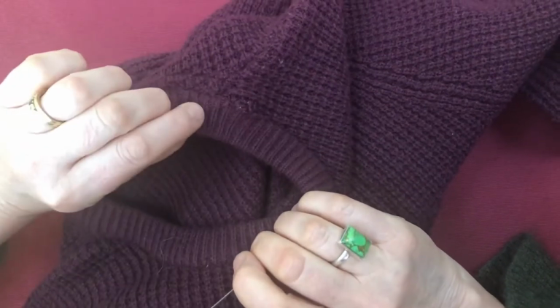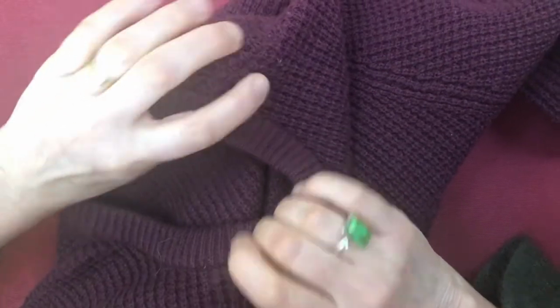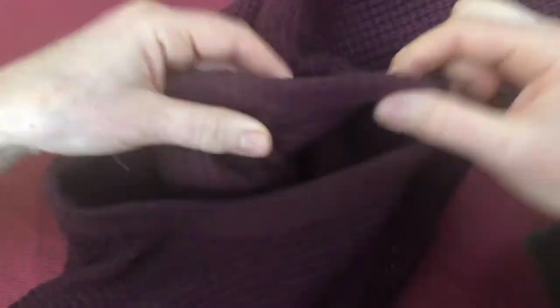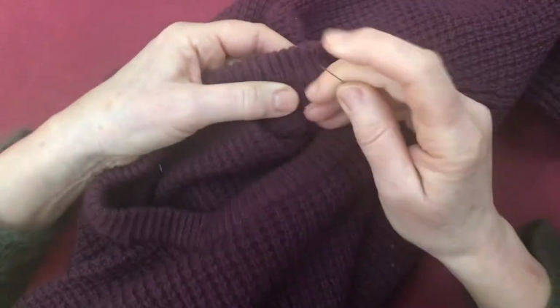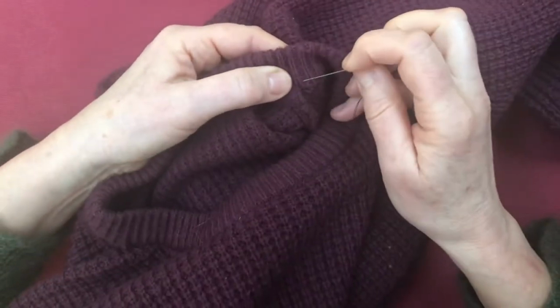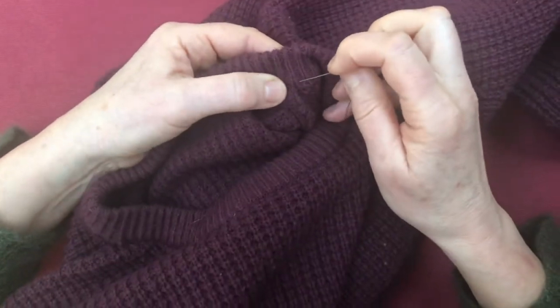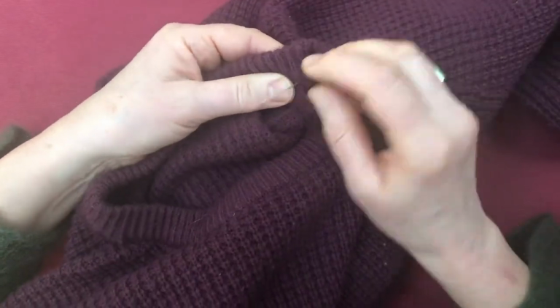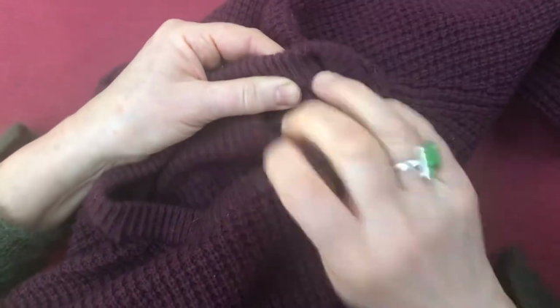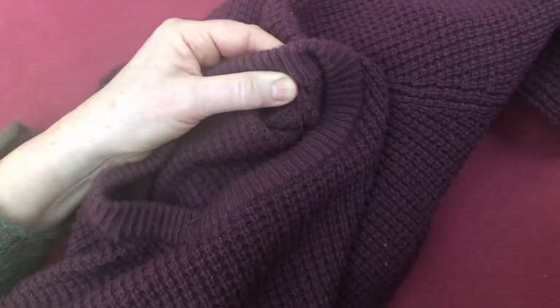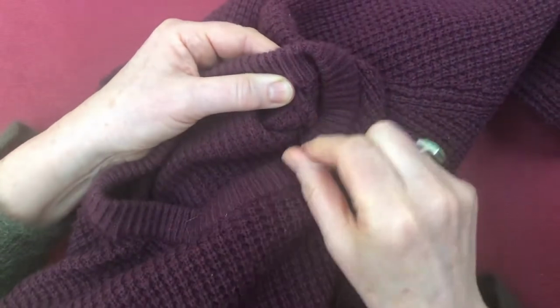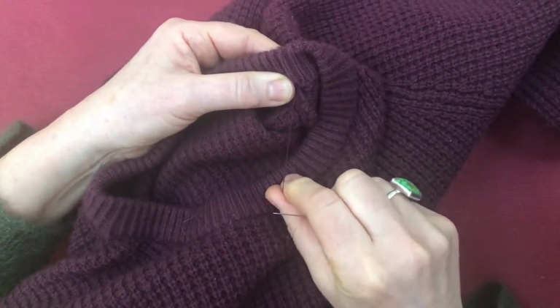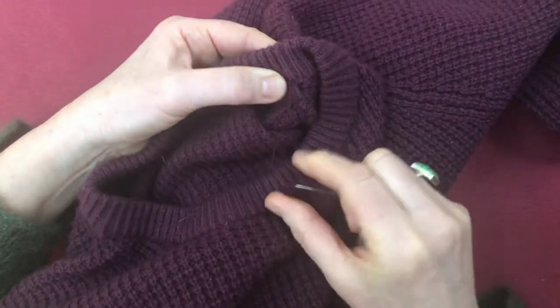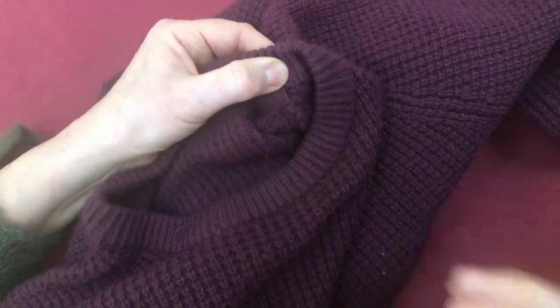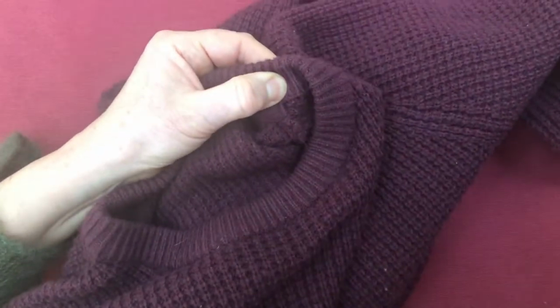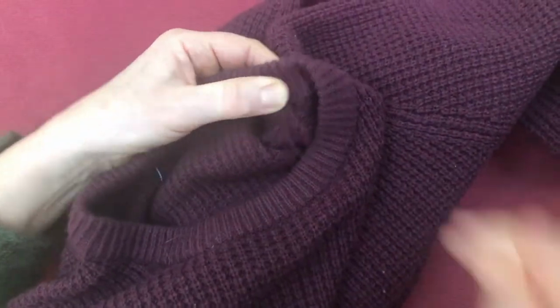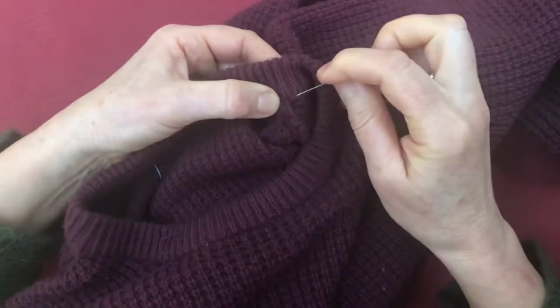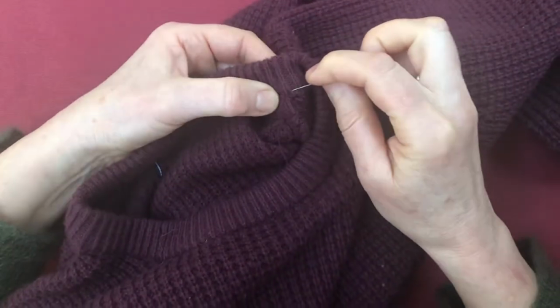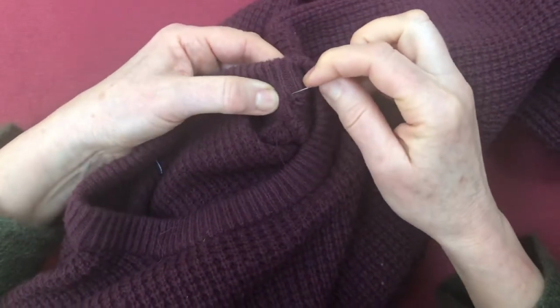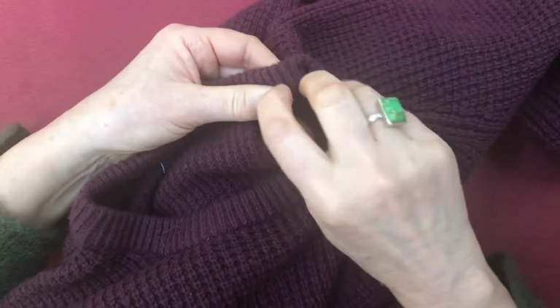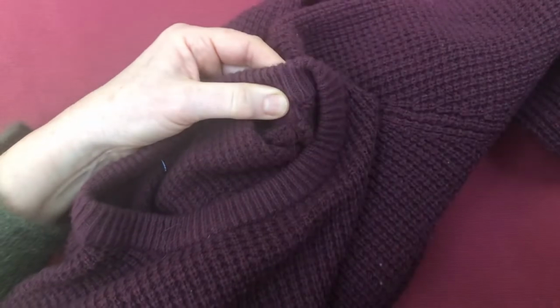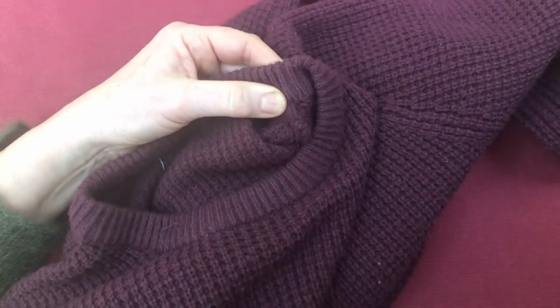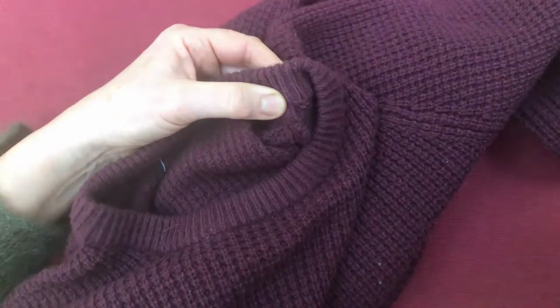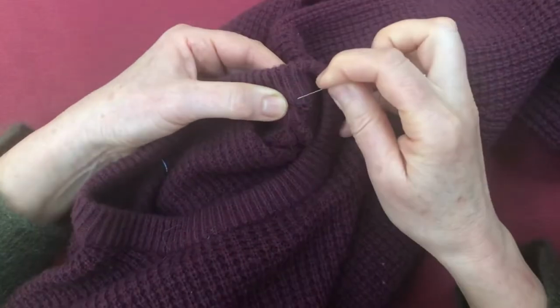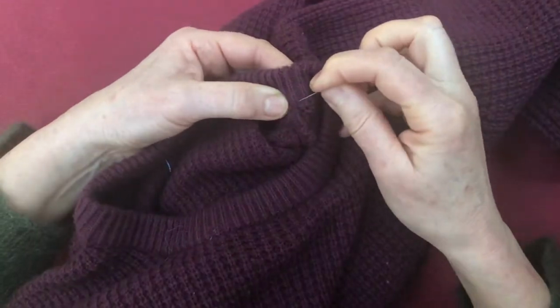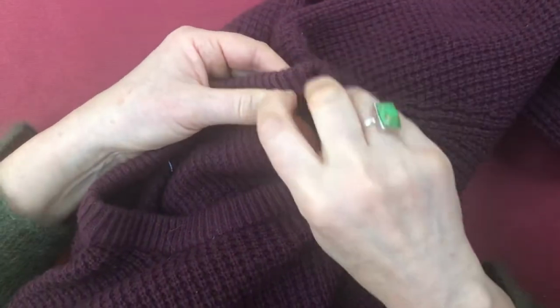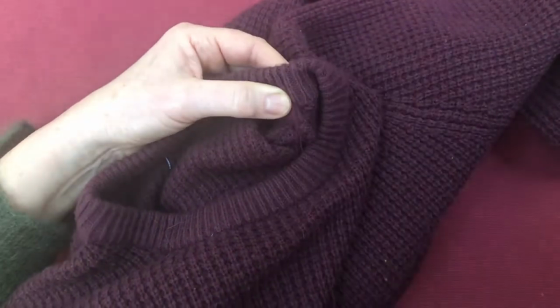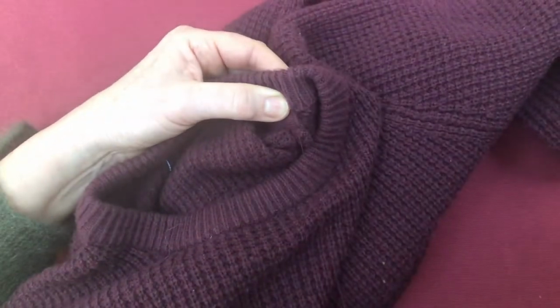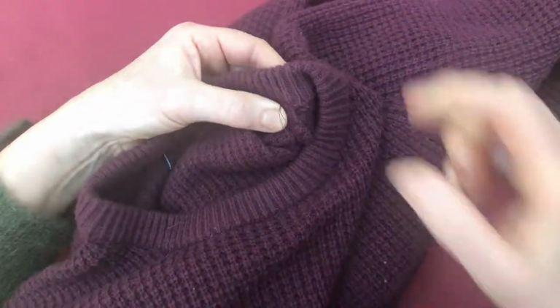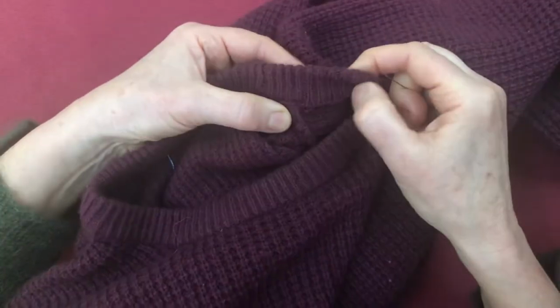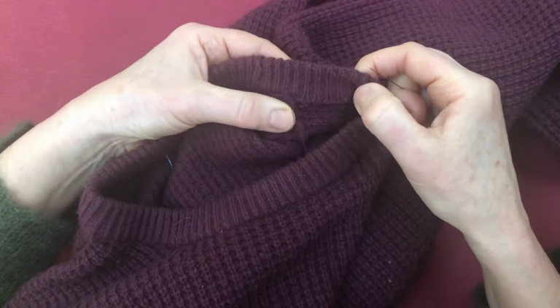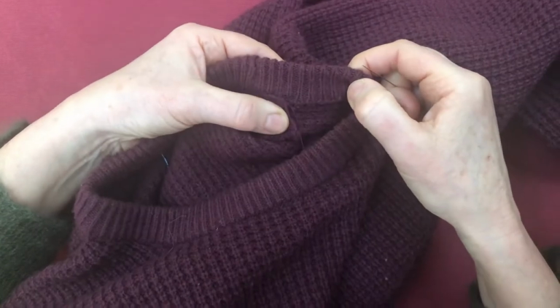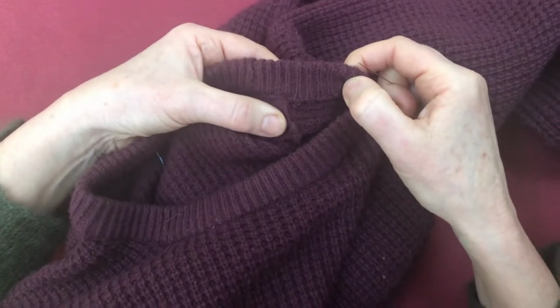First of all I'm going to secure the thread on the inside of the jumper. Now I am using the same color thread but I'm also going to use it double thickness, and that's because I want to keep a bit more strength.